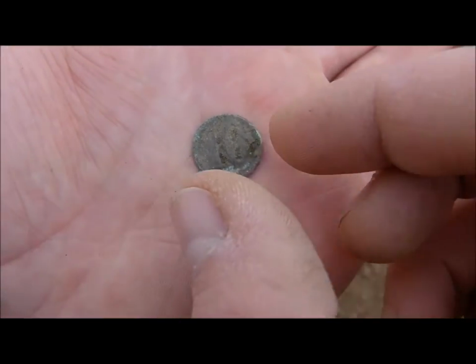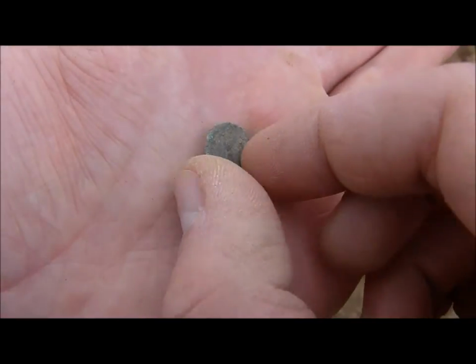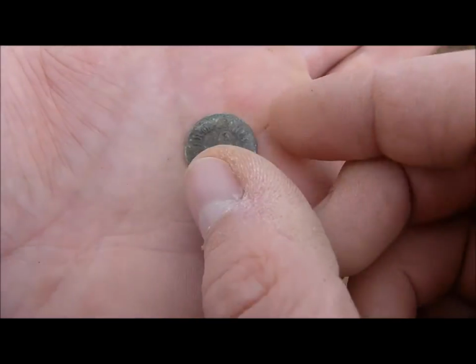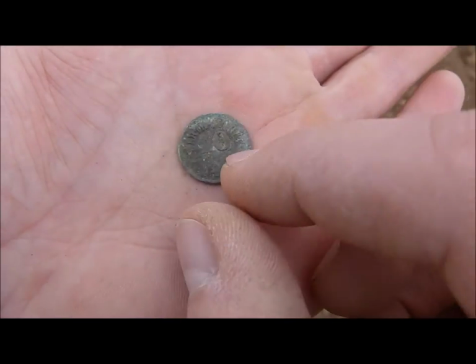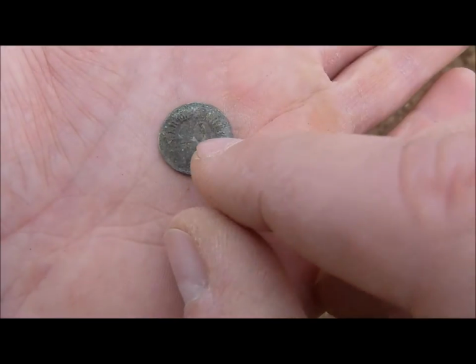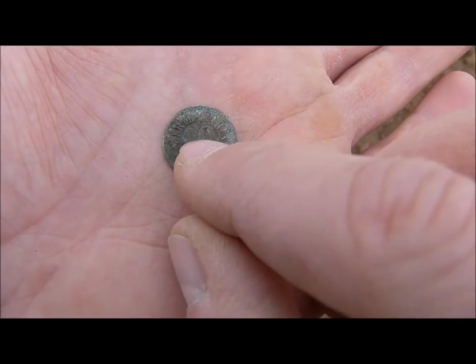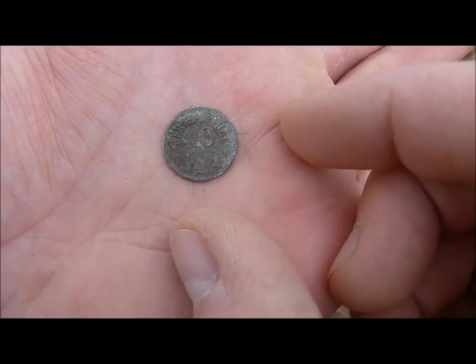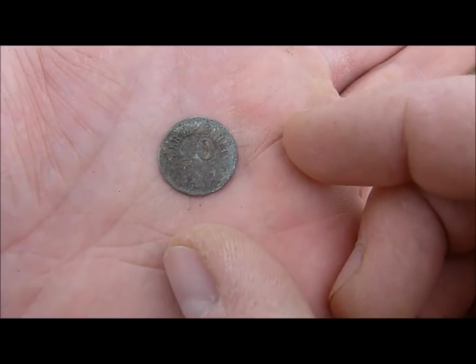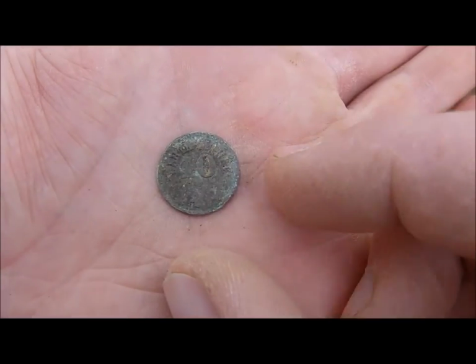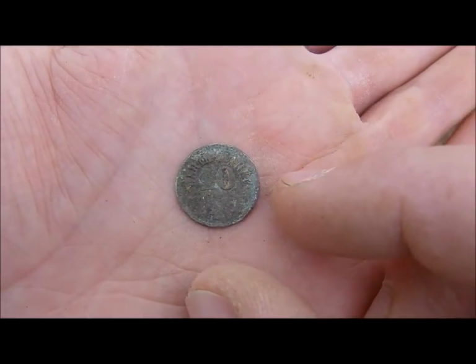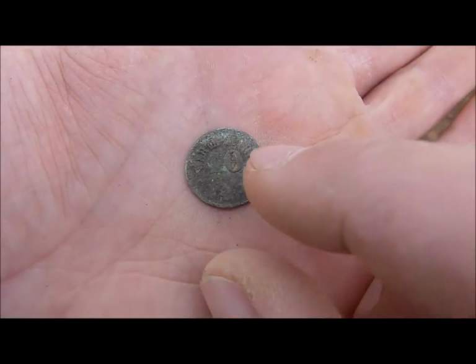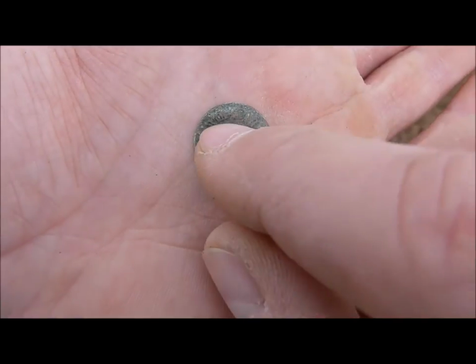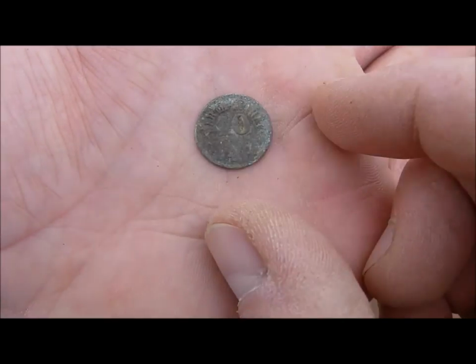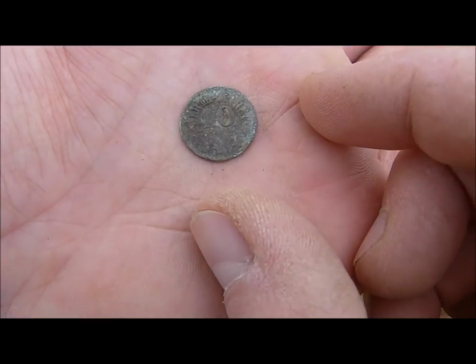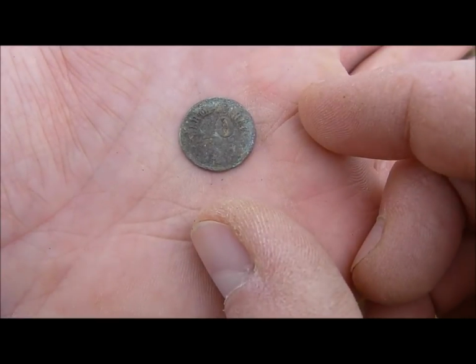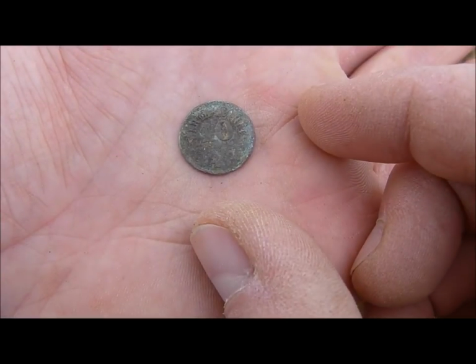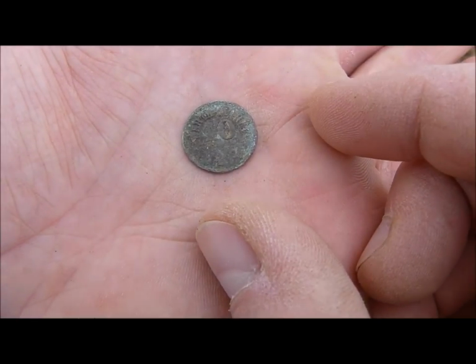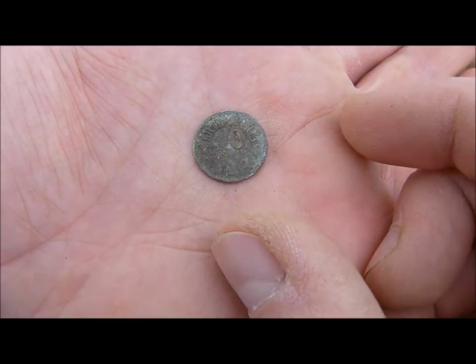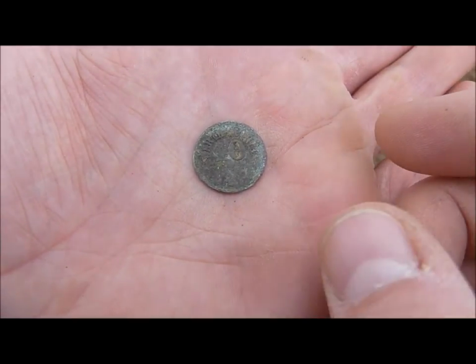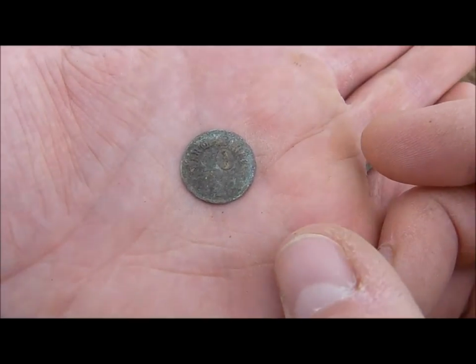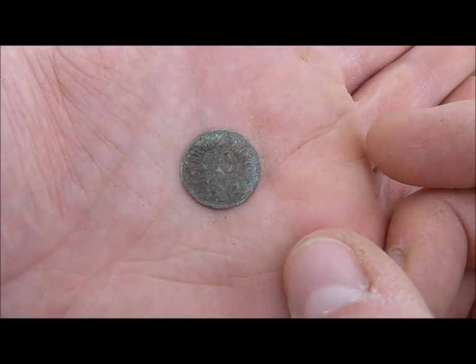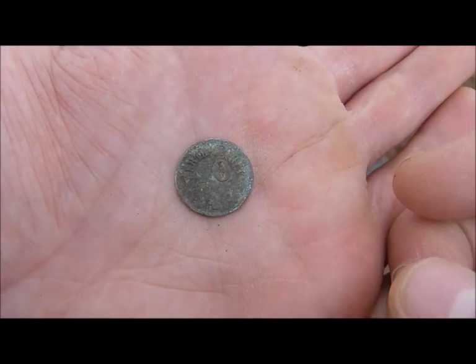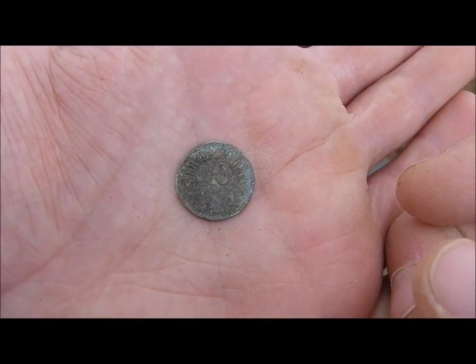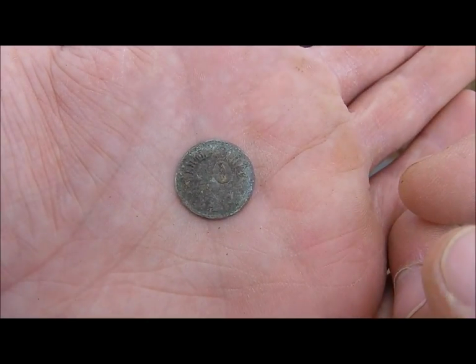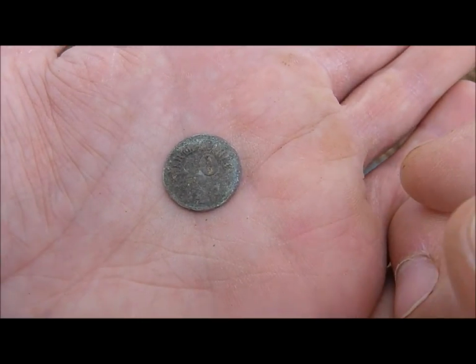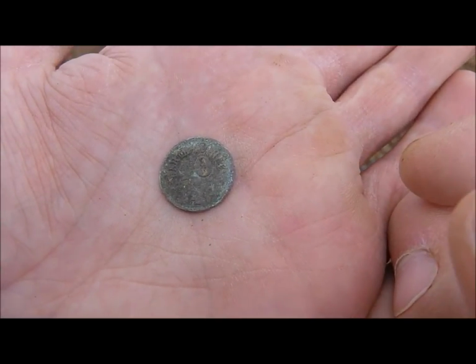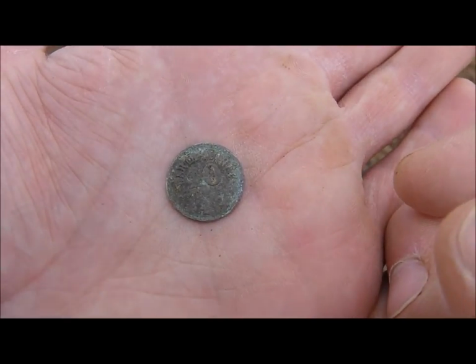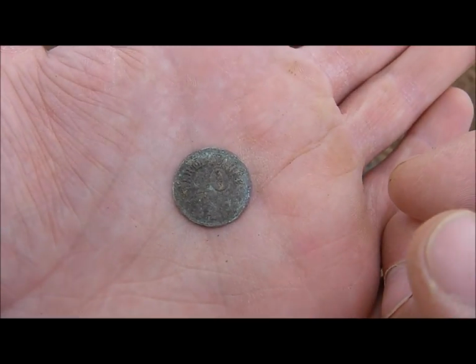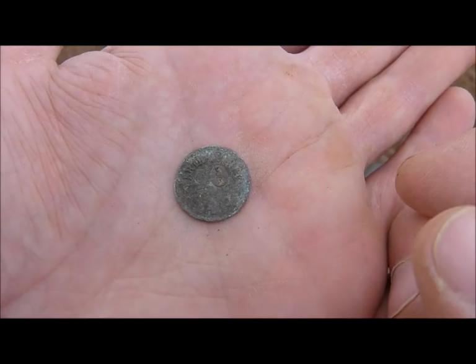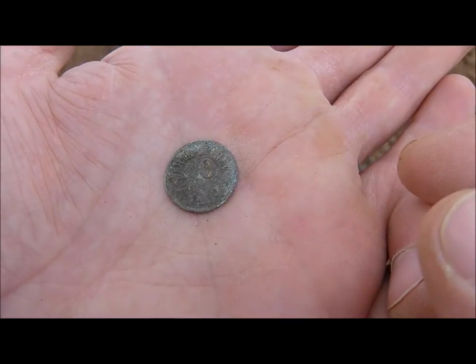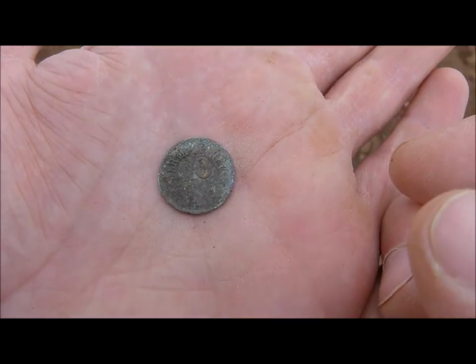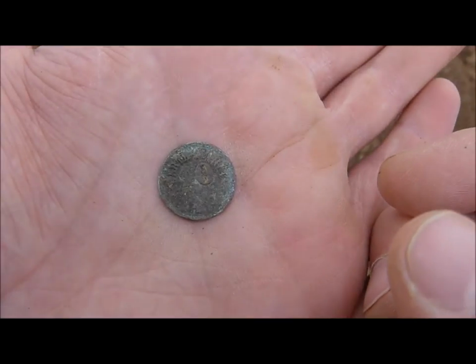On this side there's the number 10 and some writing I can't make out at the moment. Maybe some kind of a token.